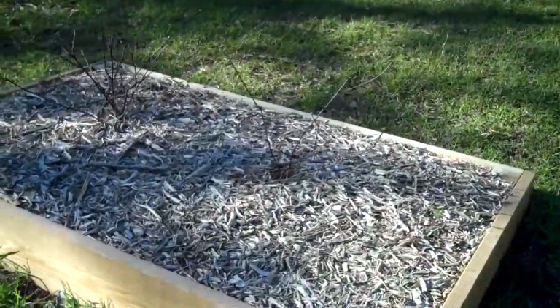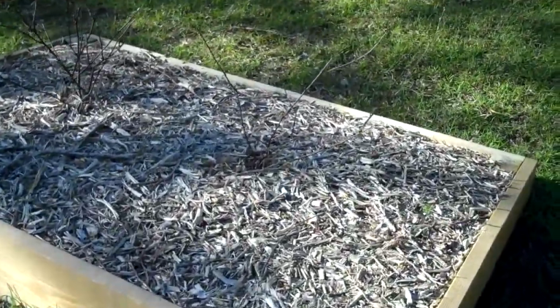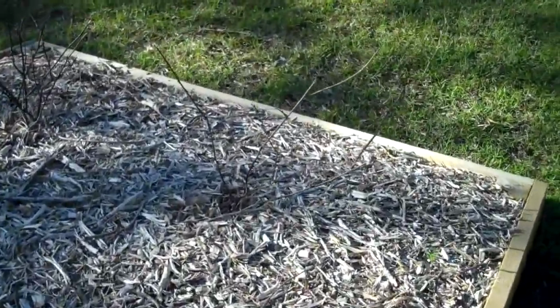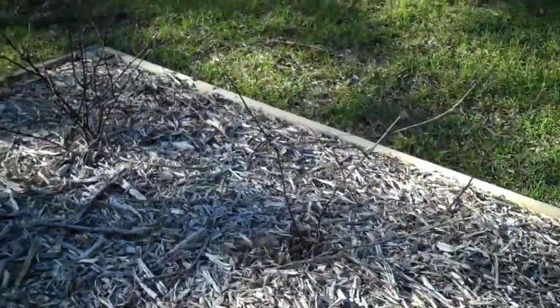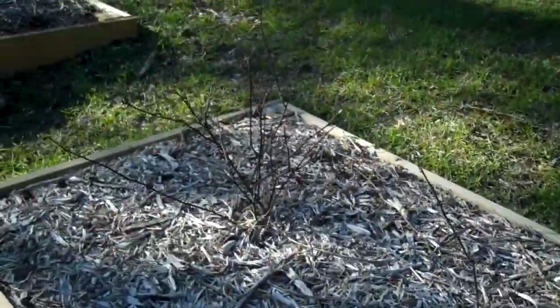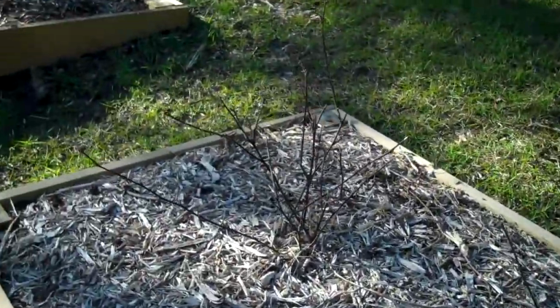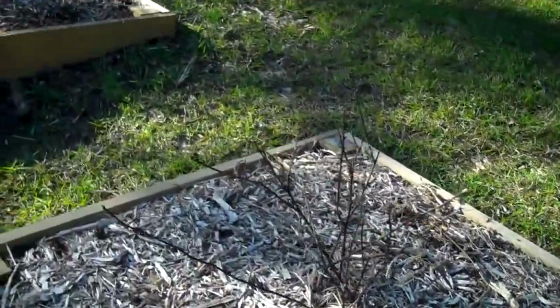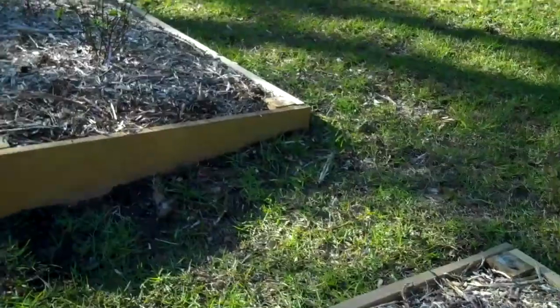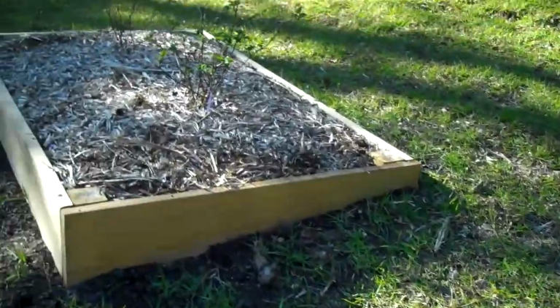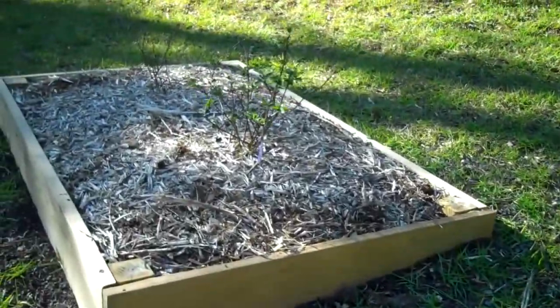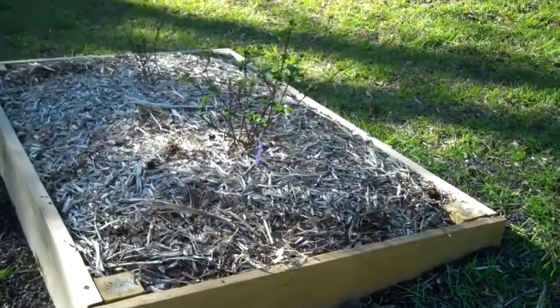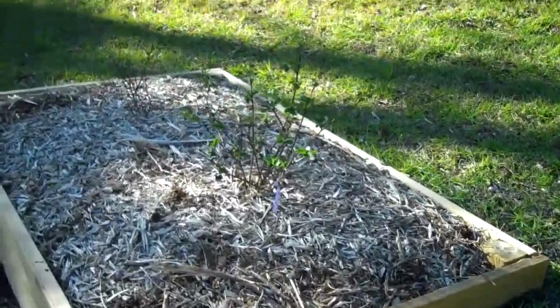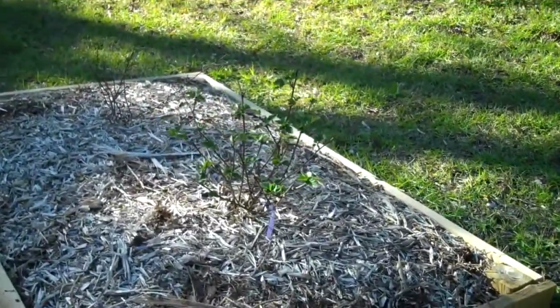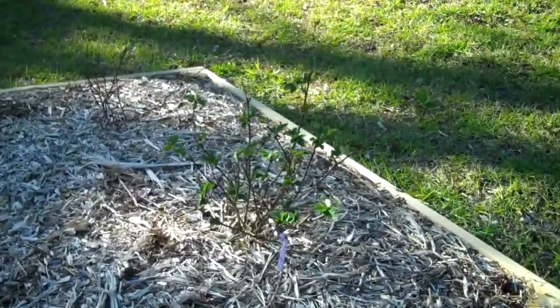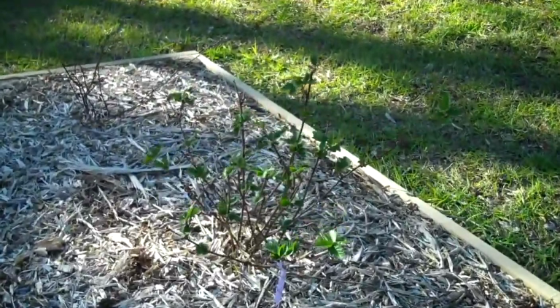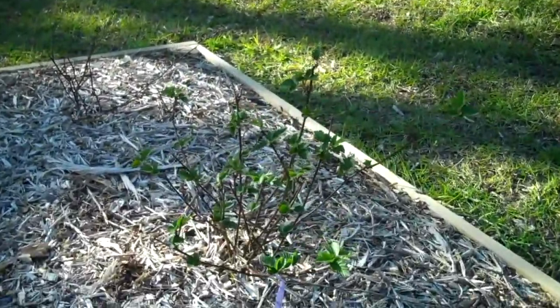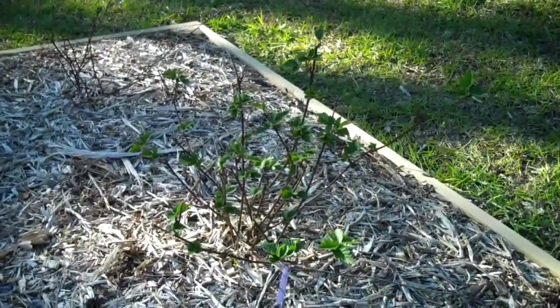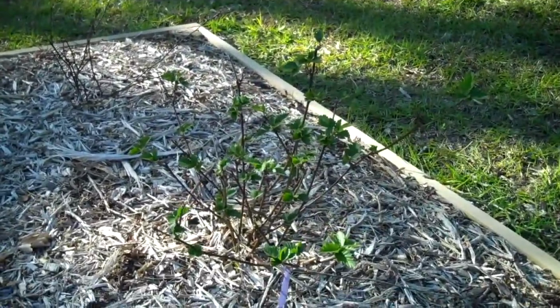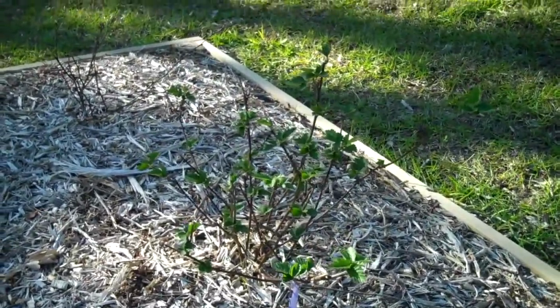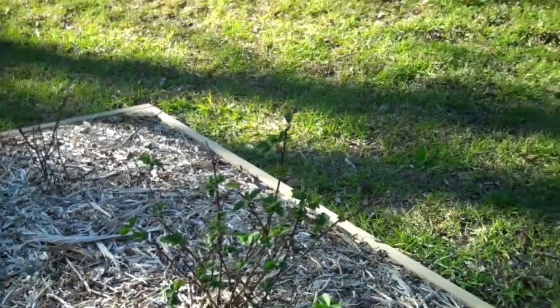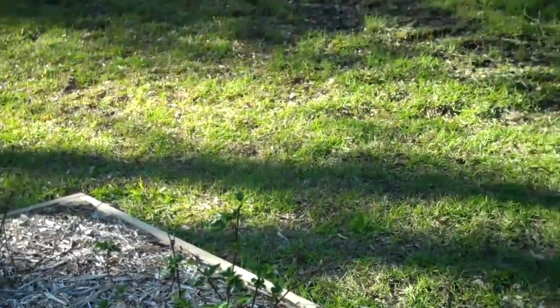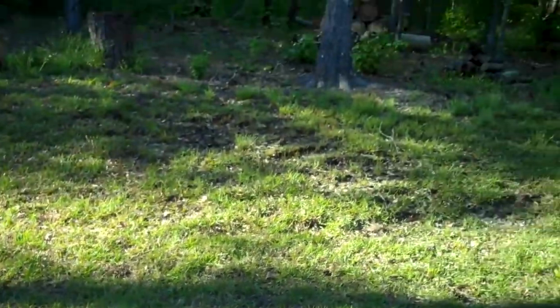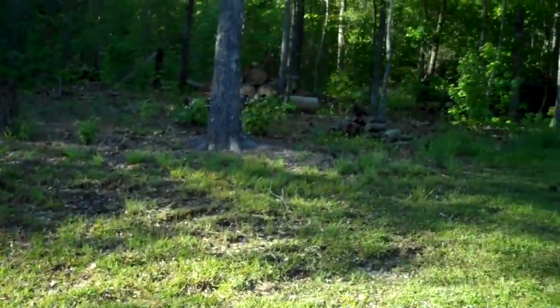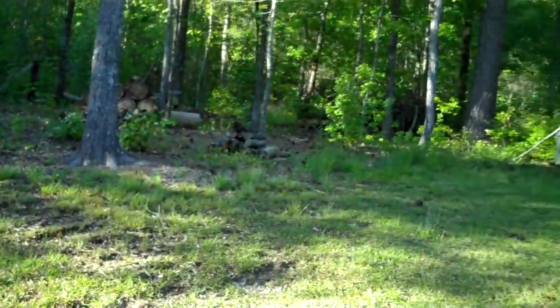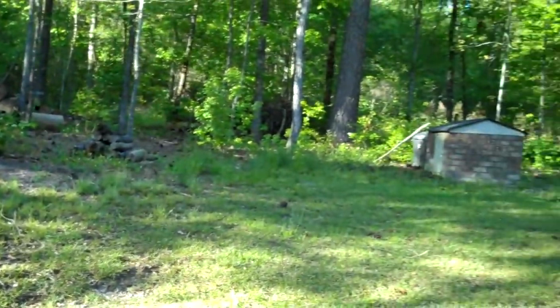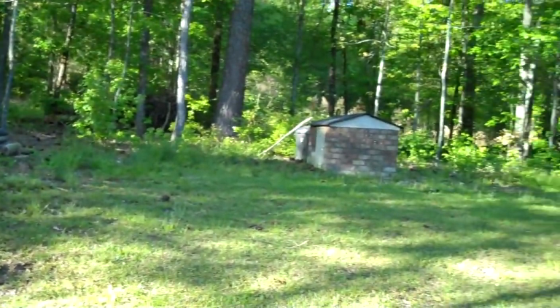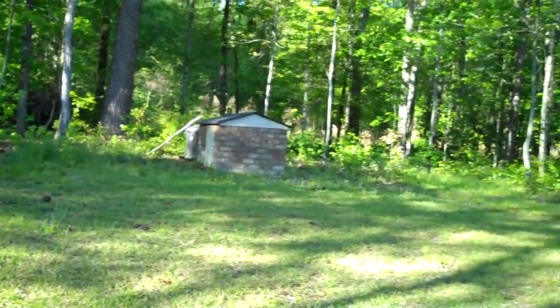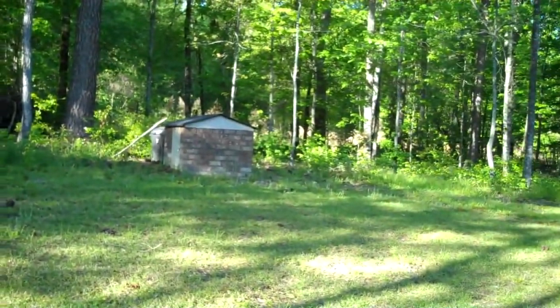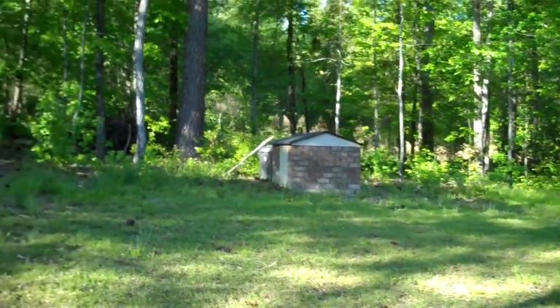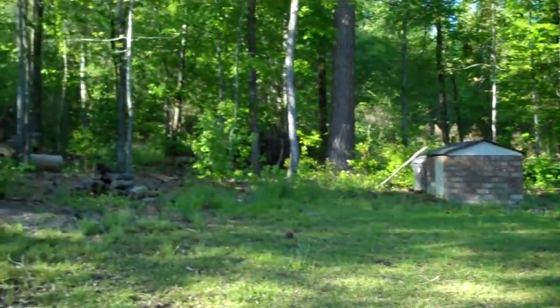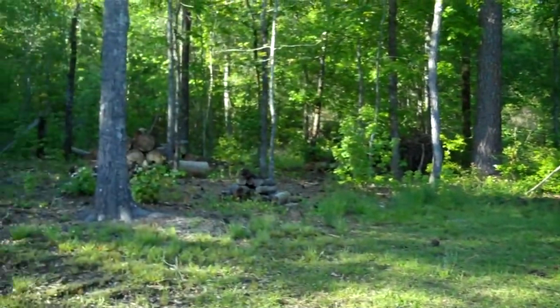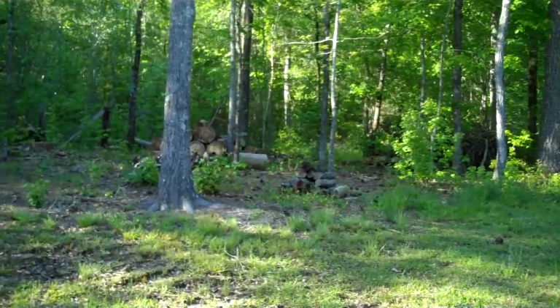These are the blackberries, which don't look like much and probably won't bloom this year, but we're hopeful for next year. And this is the future site of some fruit trees and grapes — maybe some apples and pears.